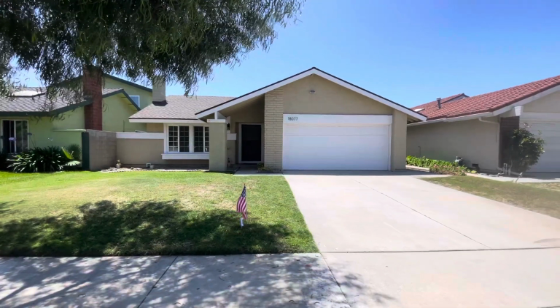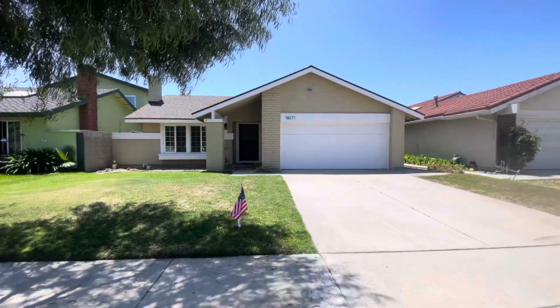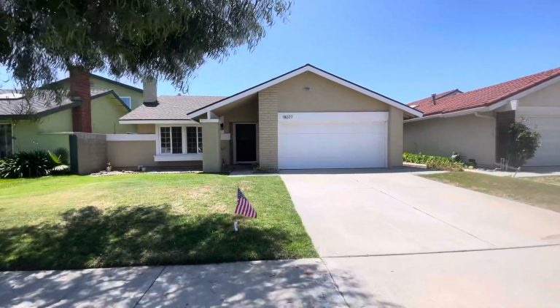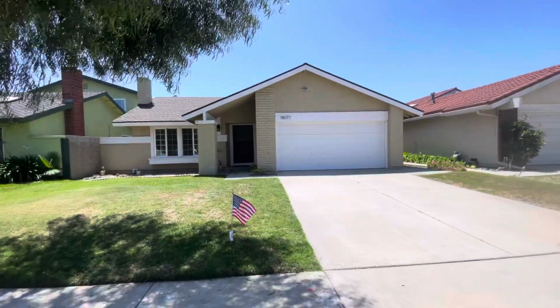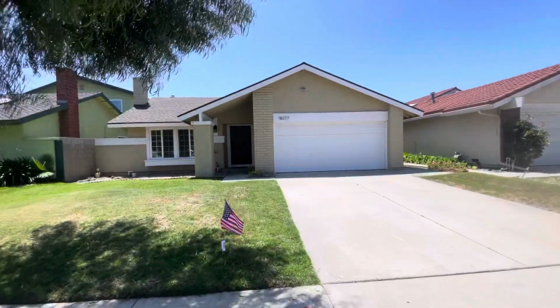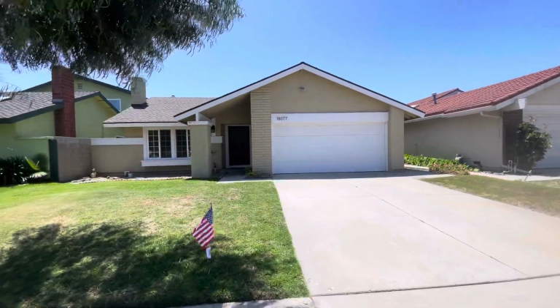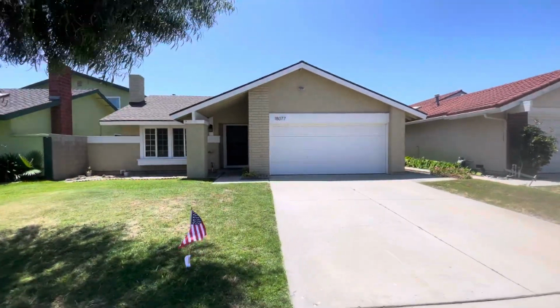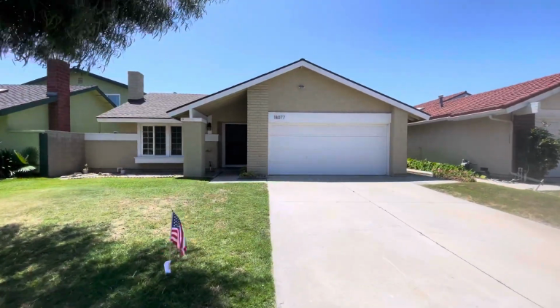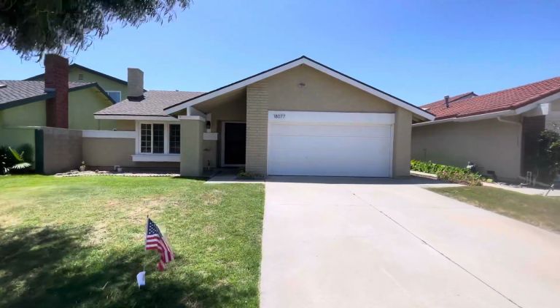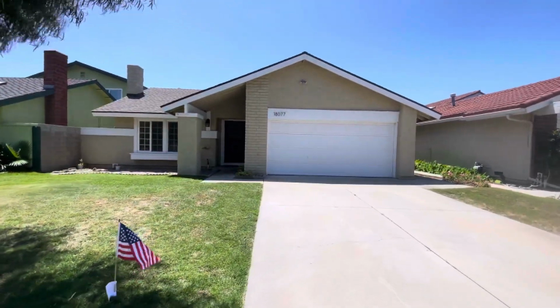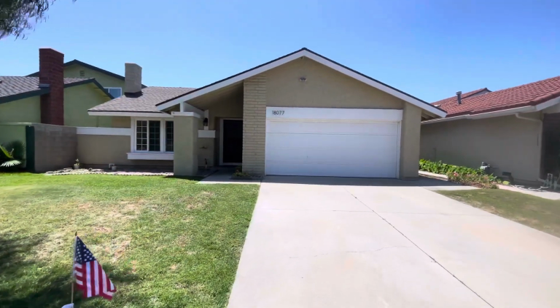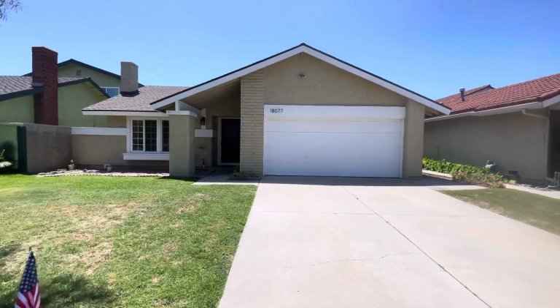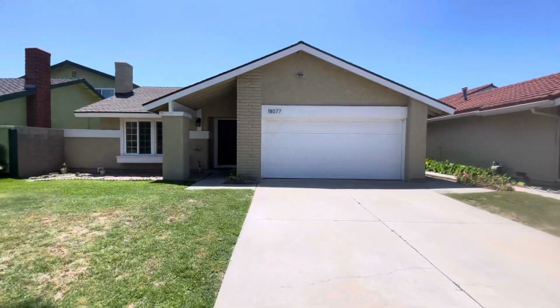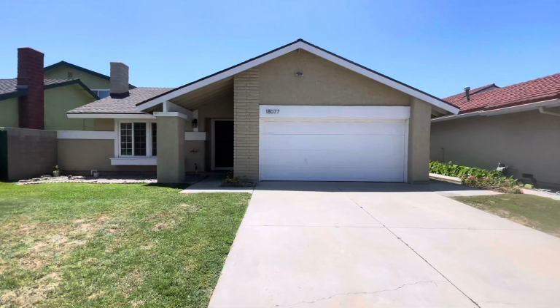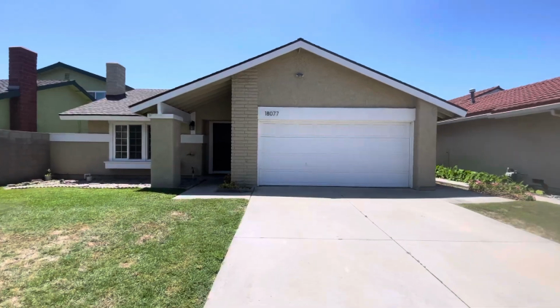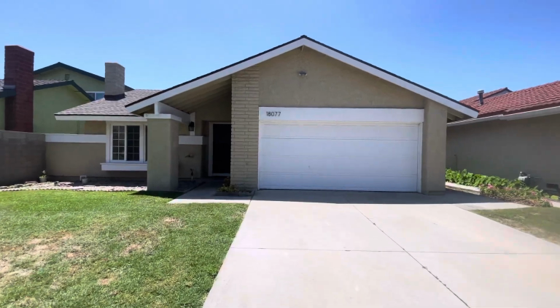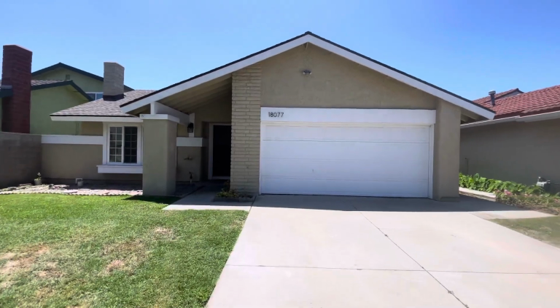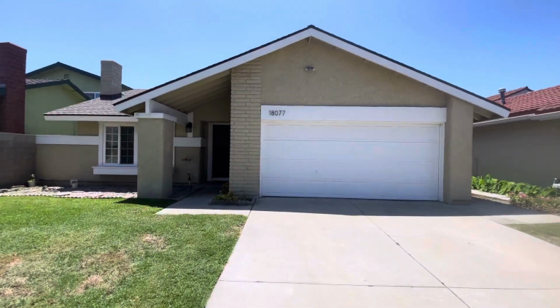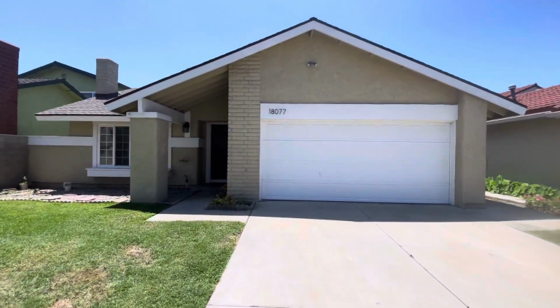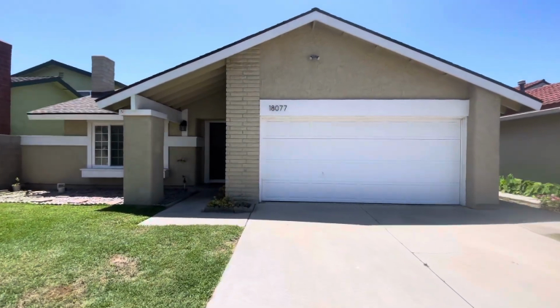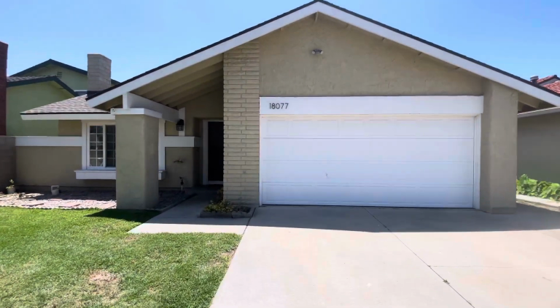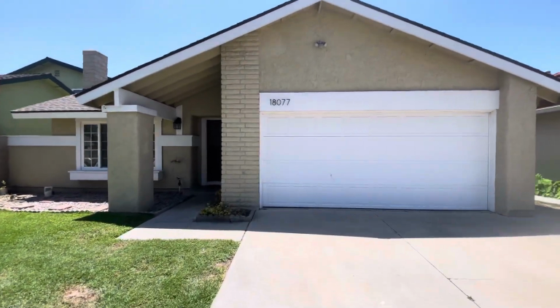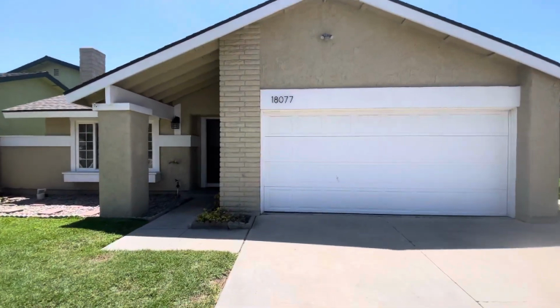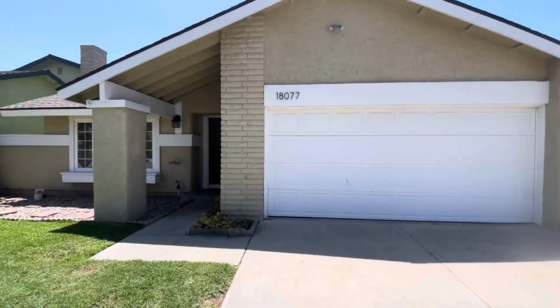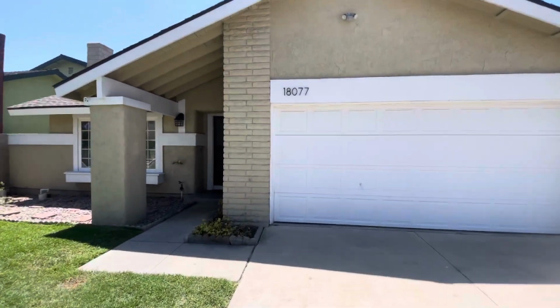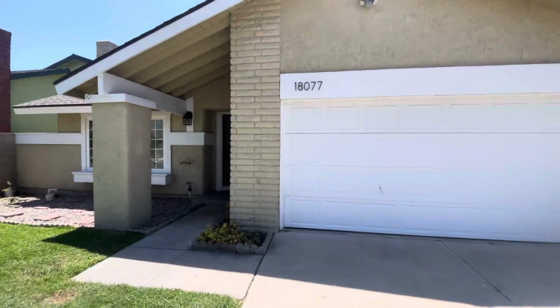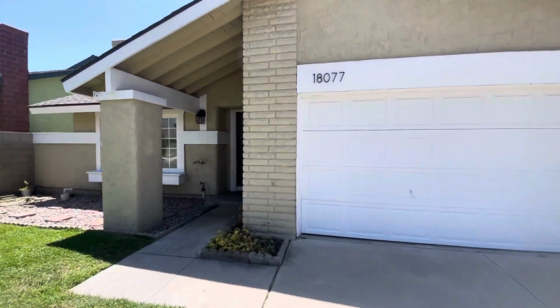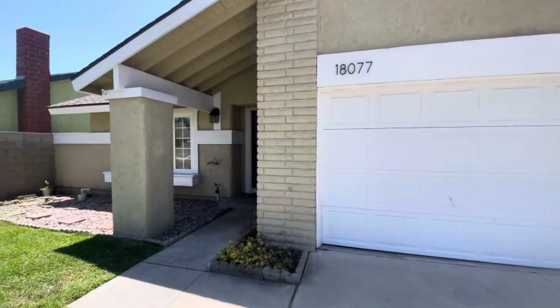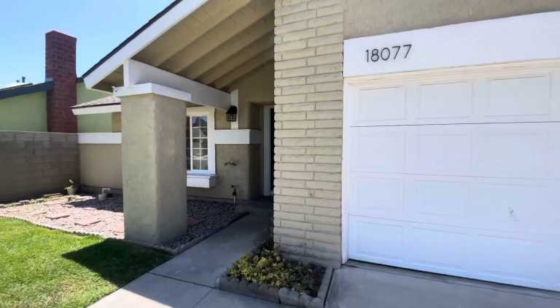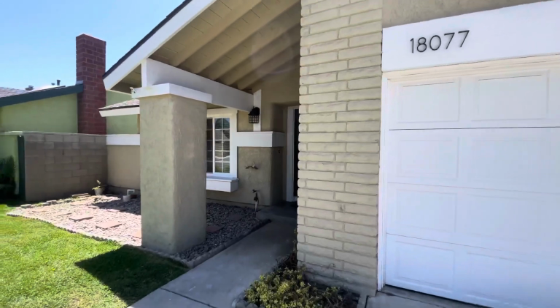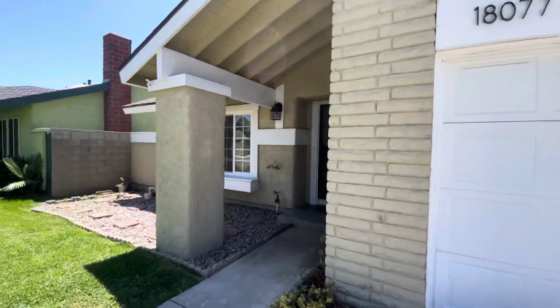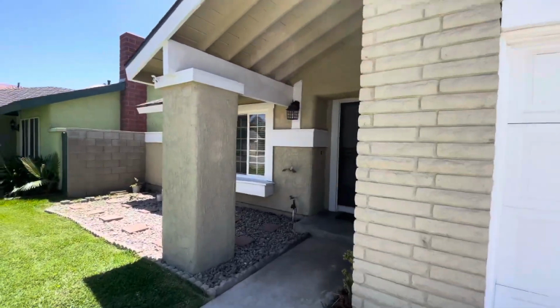Good afternoon. My name is Alex Brower. I'm with Trudor Property Management and today I'm in Fountain Valley at 18077 South 2nd Street.